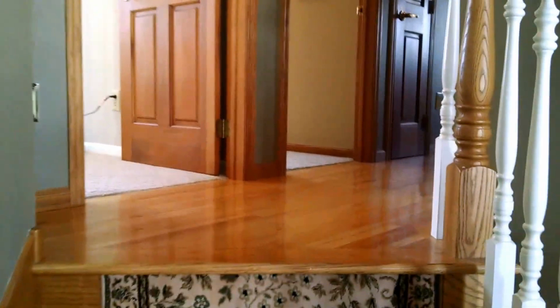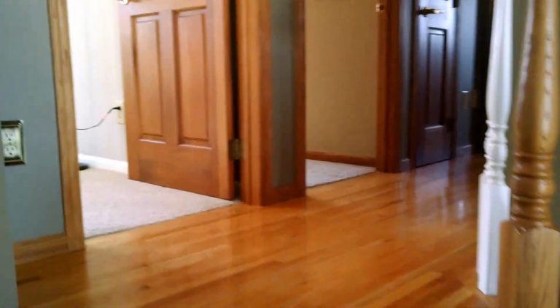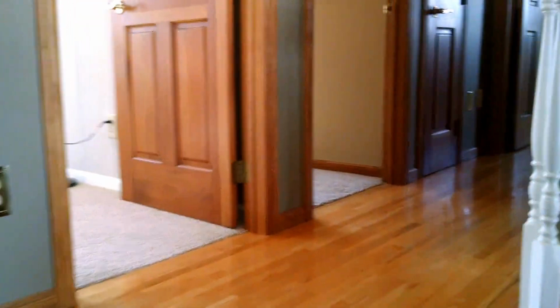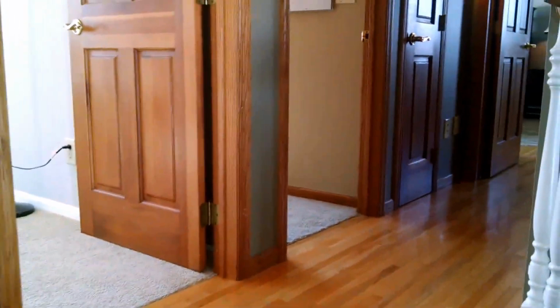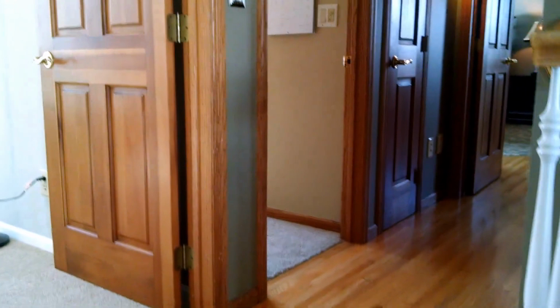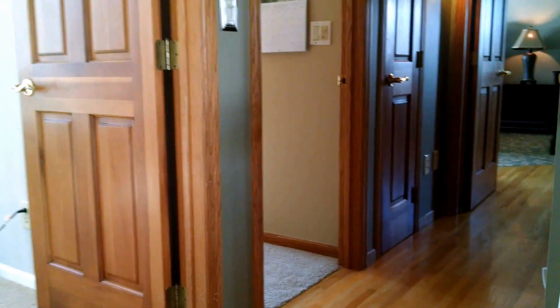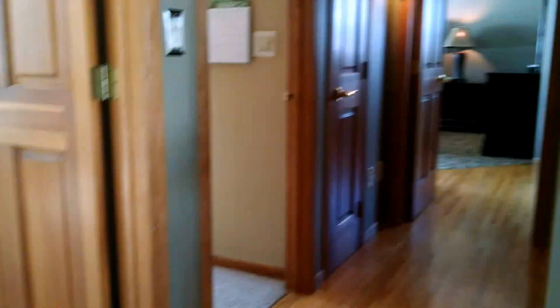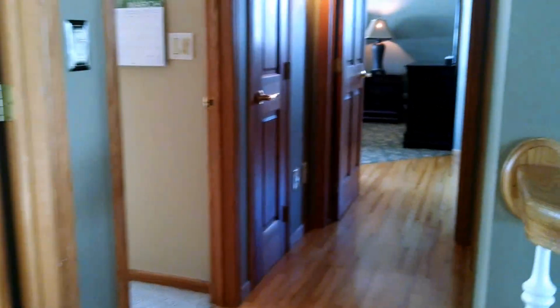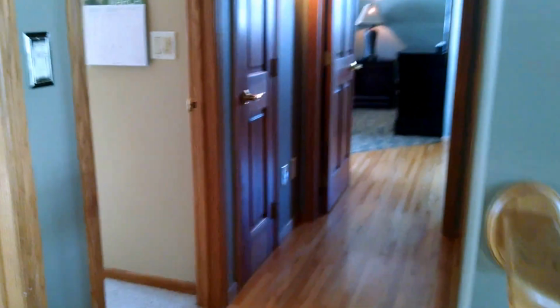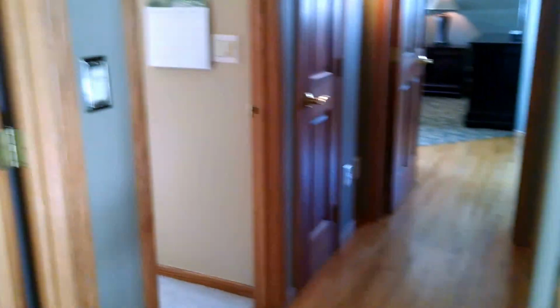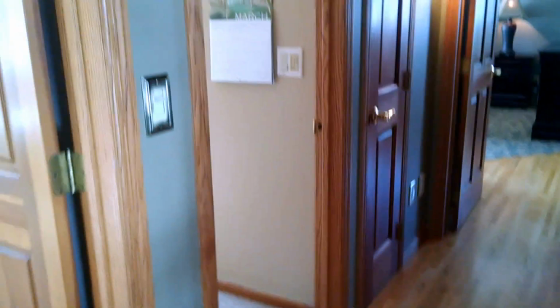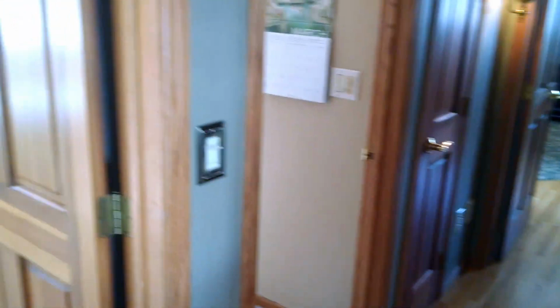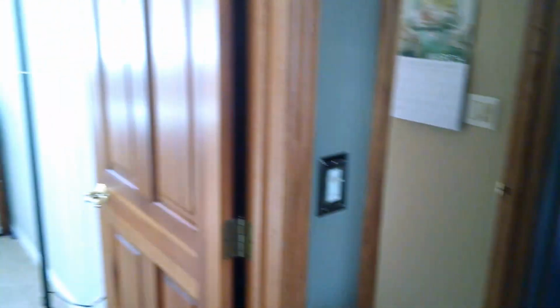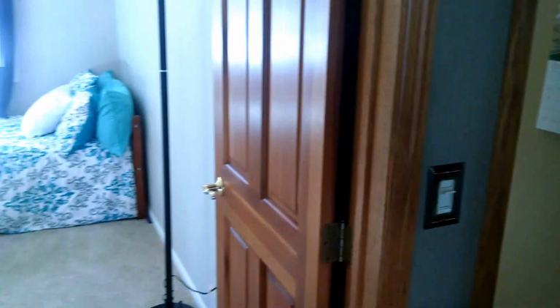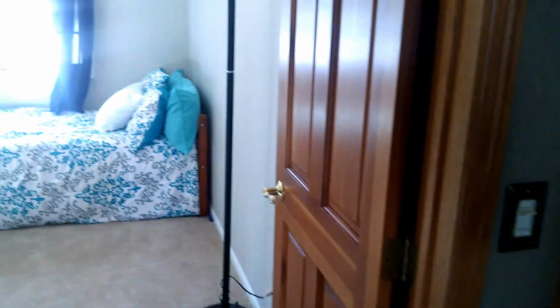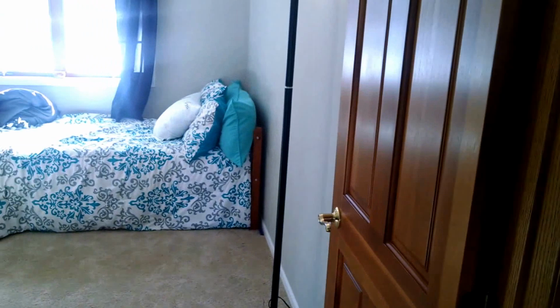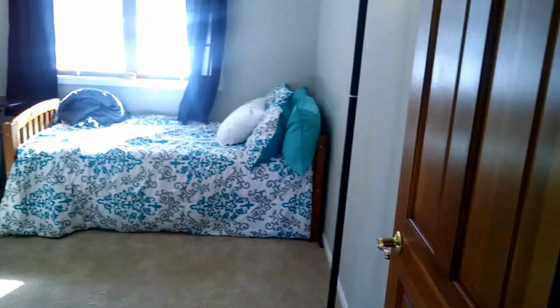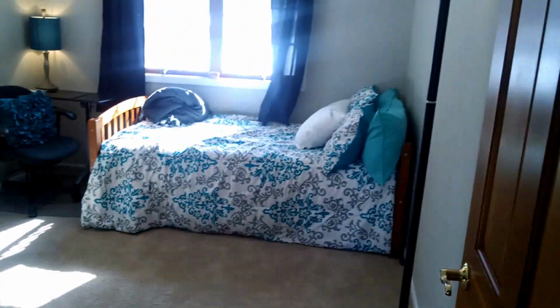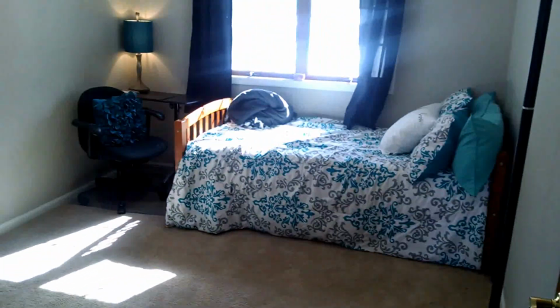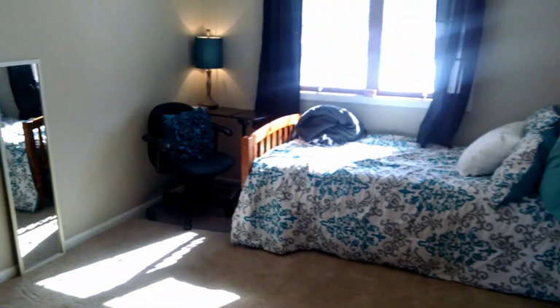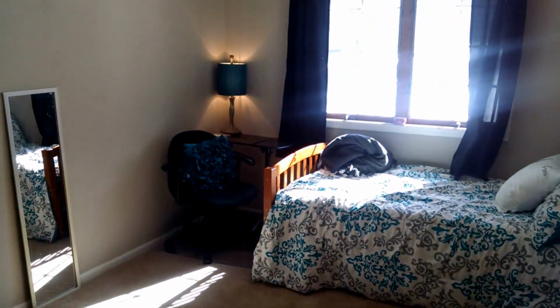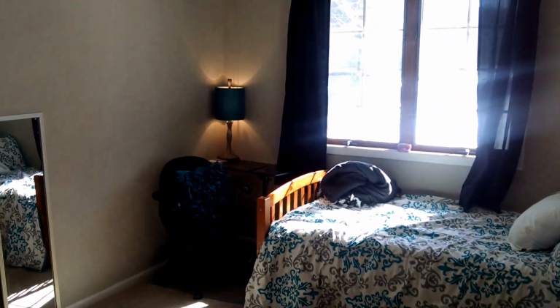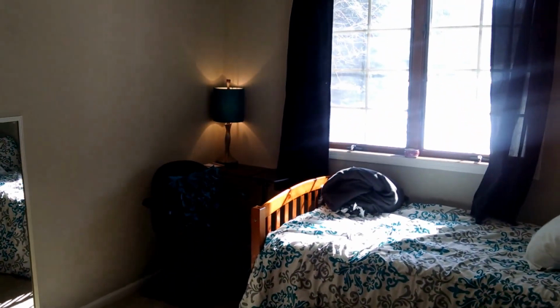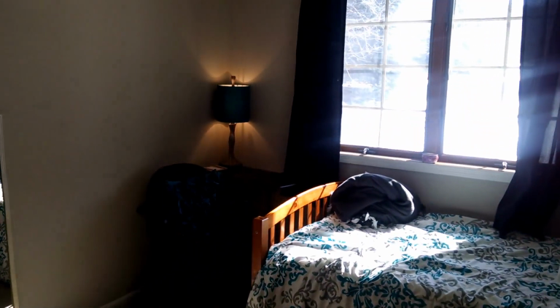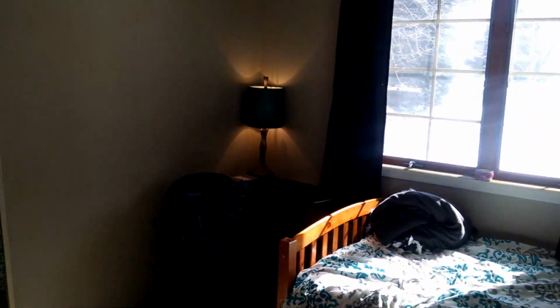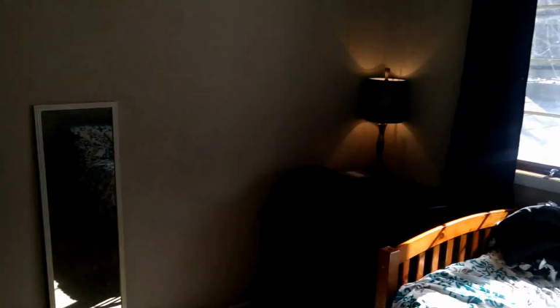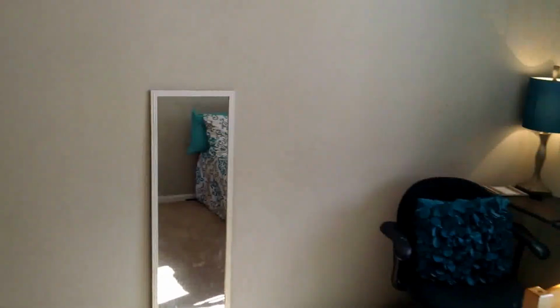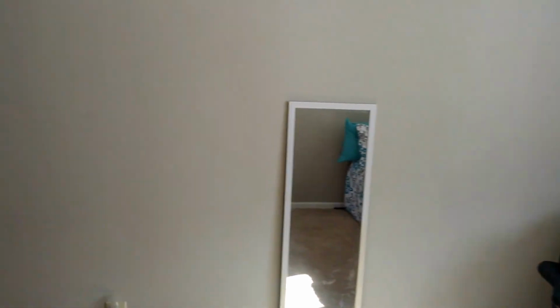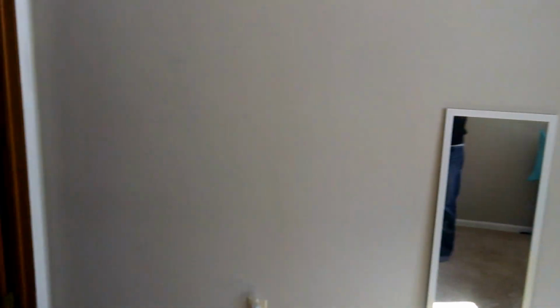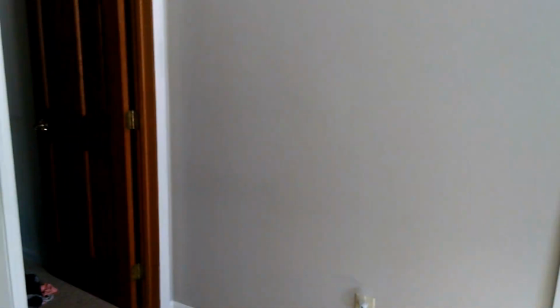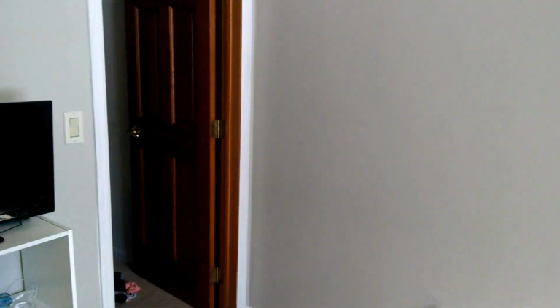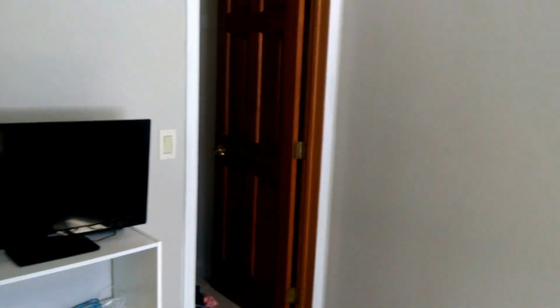Here we have the upstairs. This is a four-level split — provides for a lot of privacy and makes the home feel quite large. This is one bedroom, currently used as a children's bedroom, with a walk-in closet.